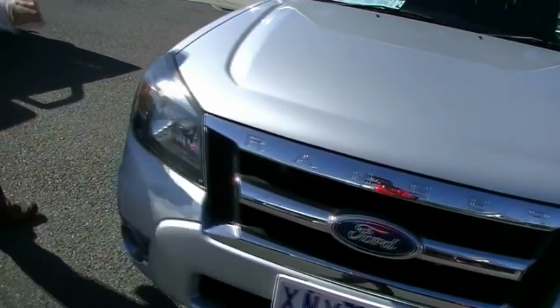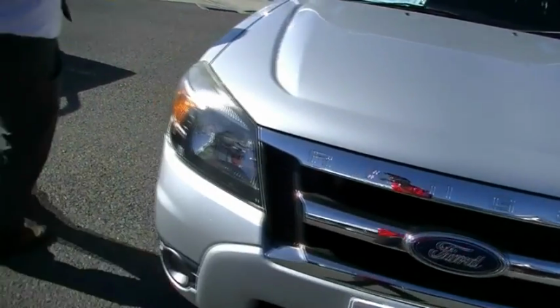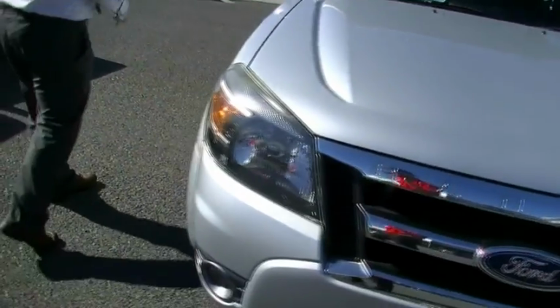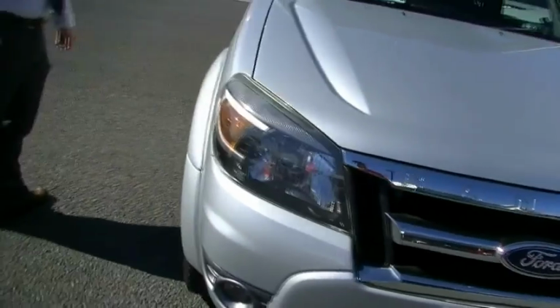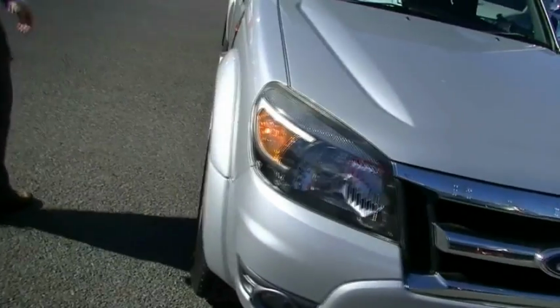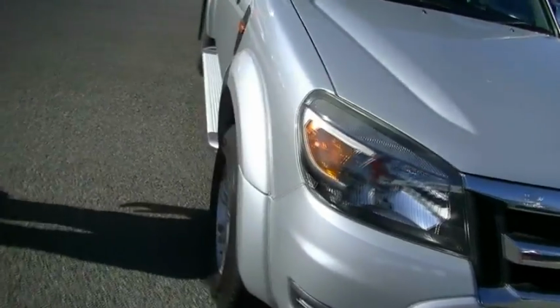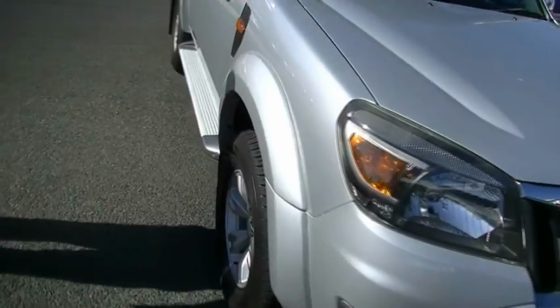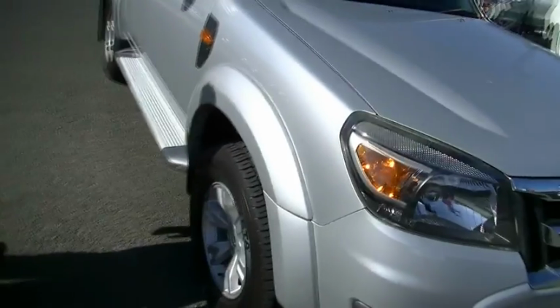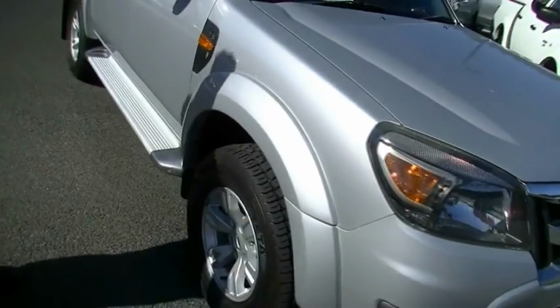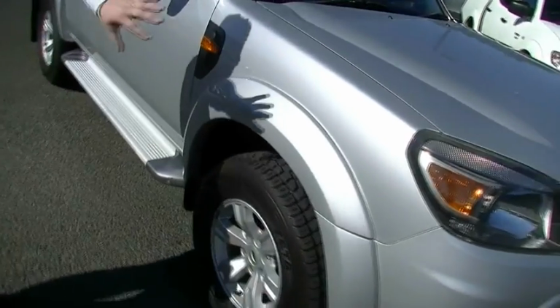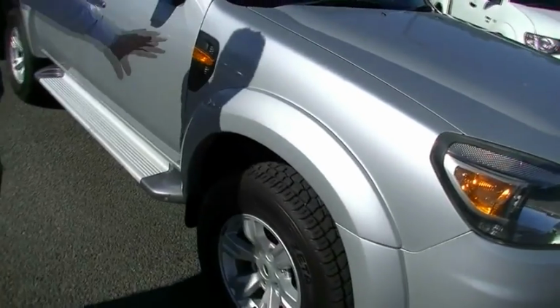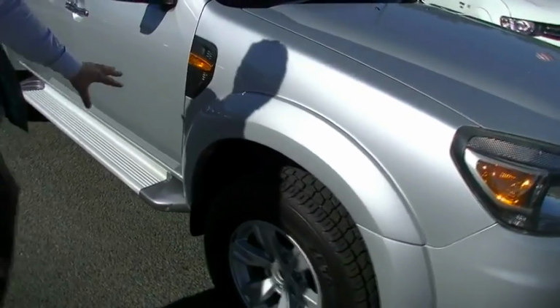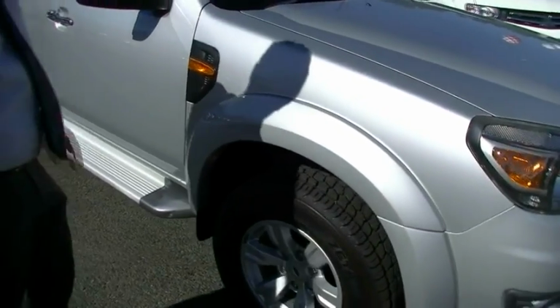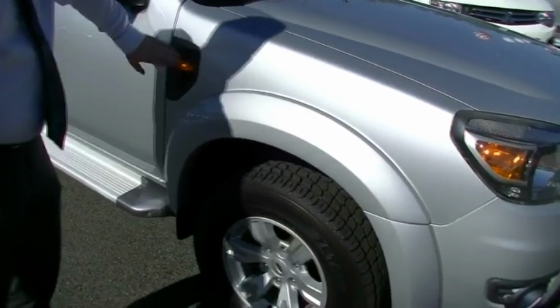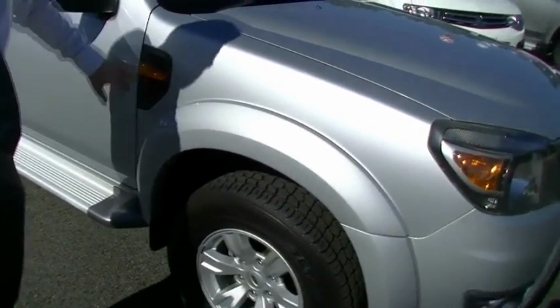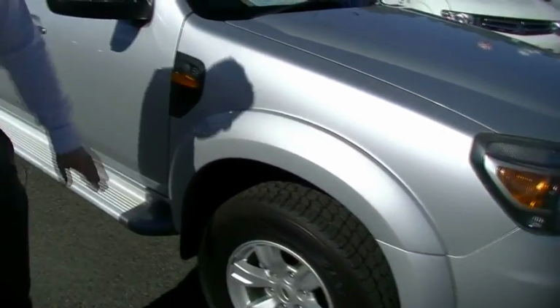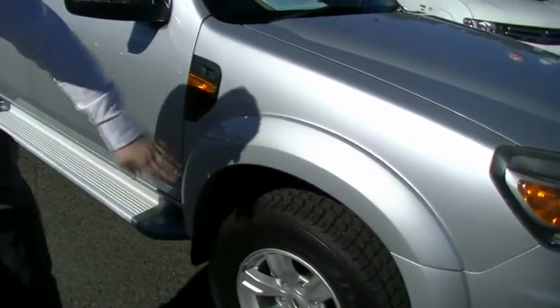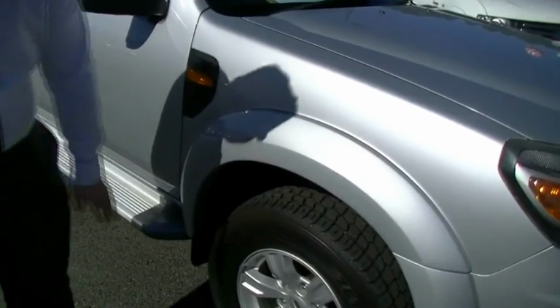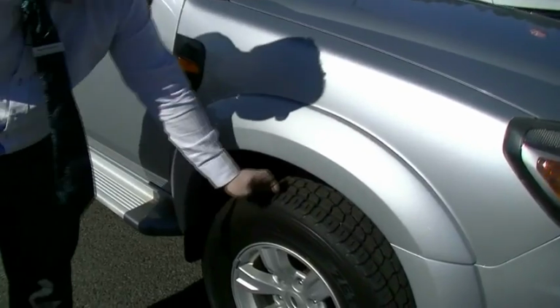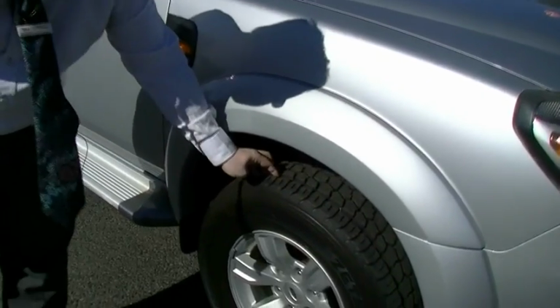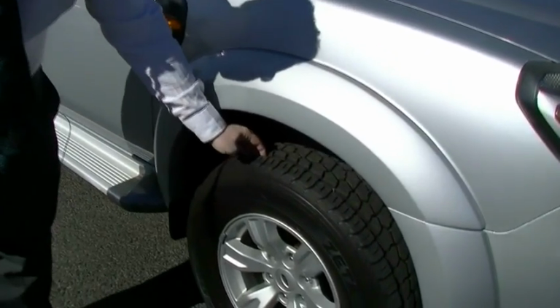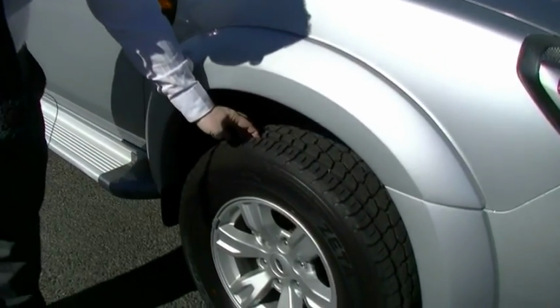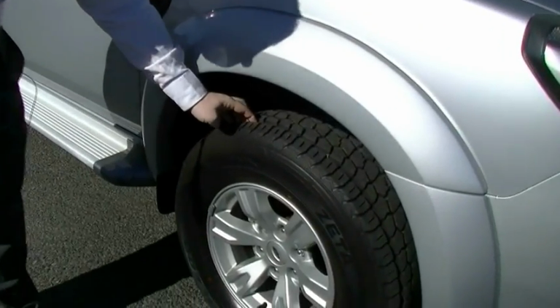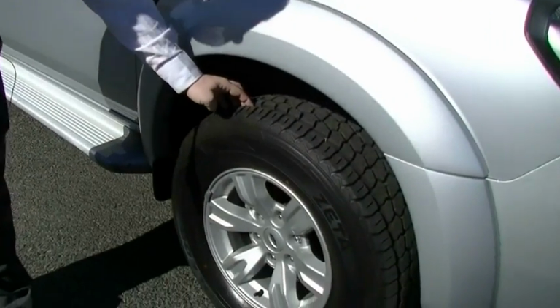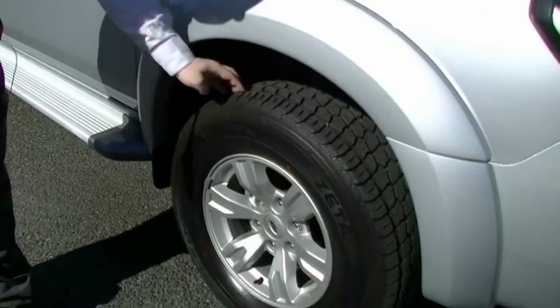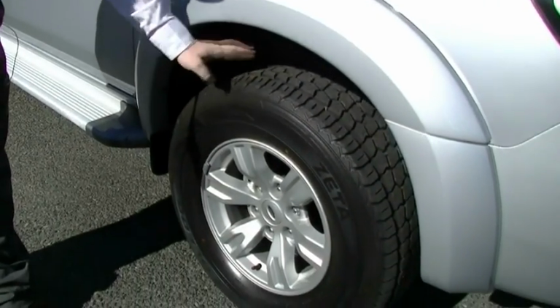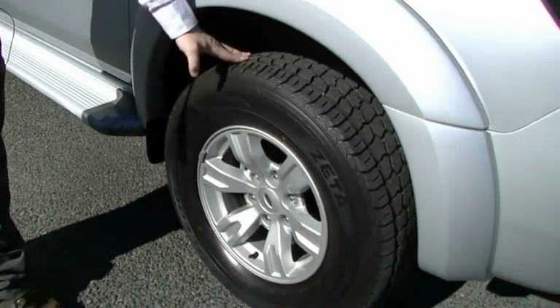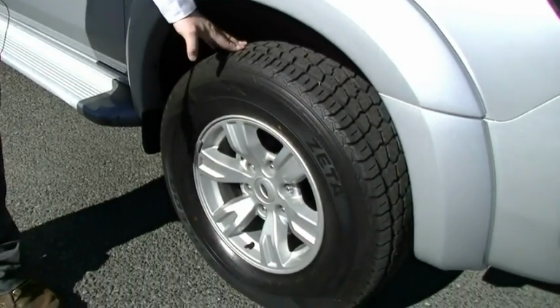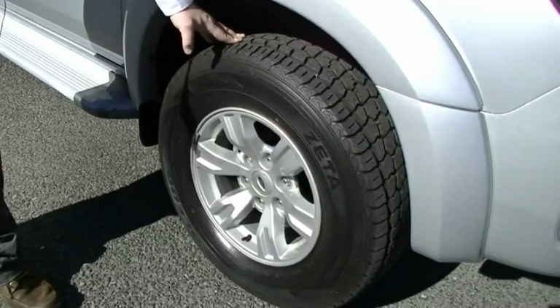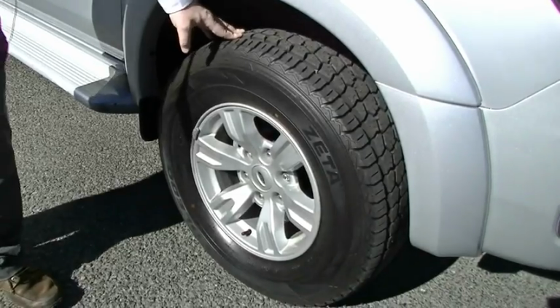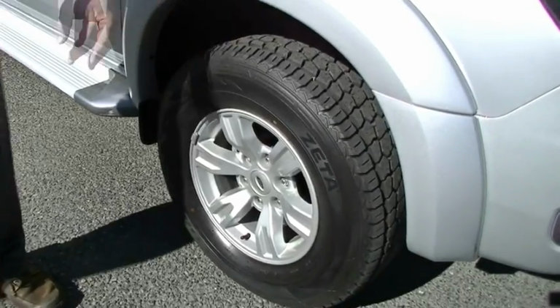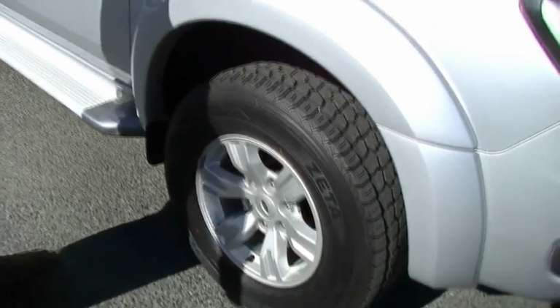Coming down the driver's side of the car now, it presents really well. We've got no sort of any marks on the guards. Nice indicators in the guard. Factory alloy wheel. It's got really, really close to new front all-terrain tyres on this car.